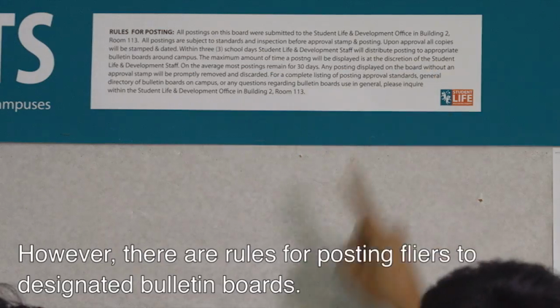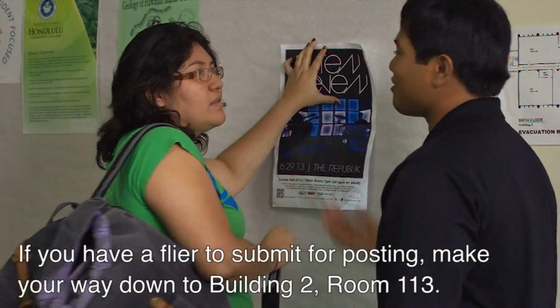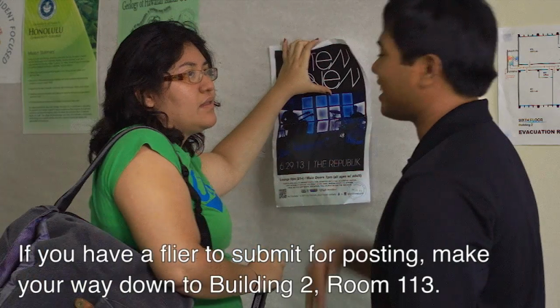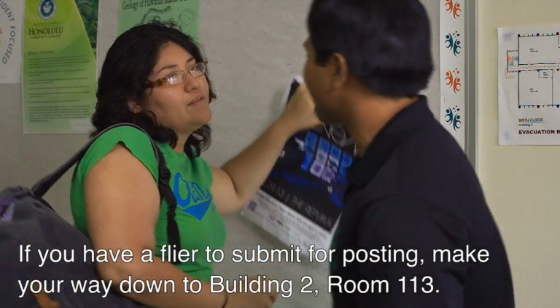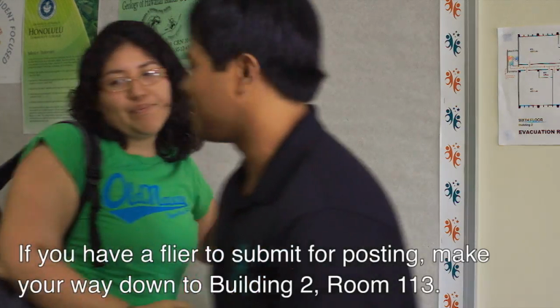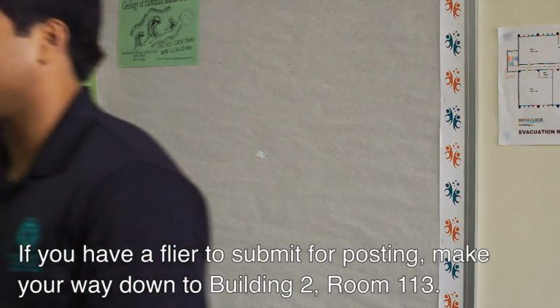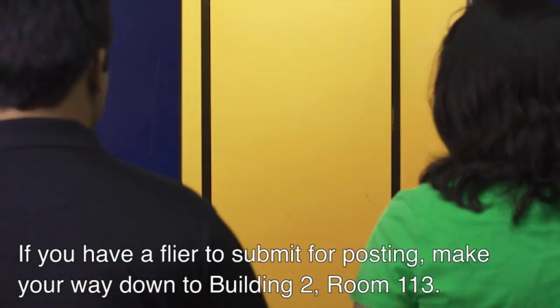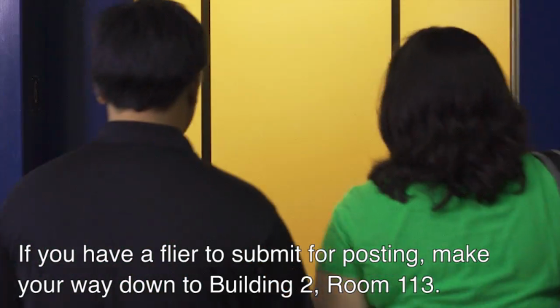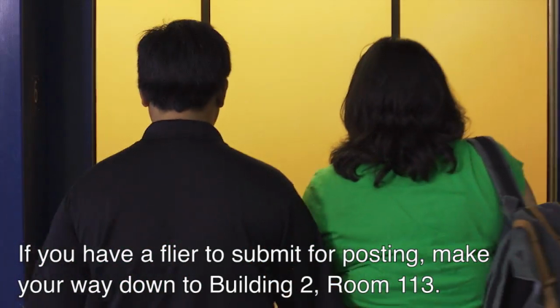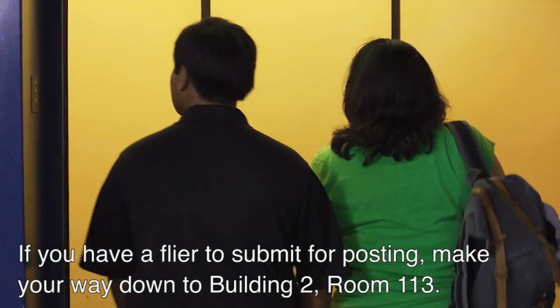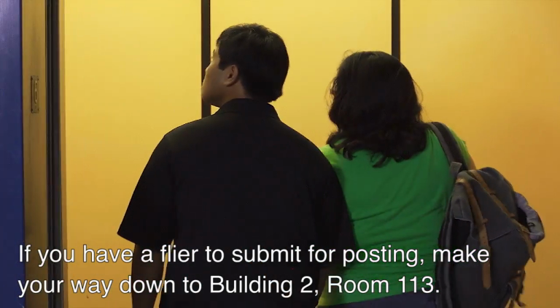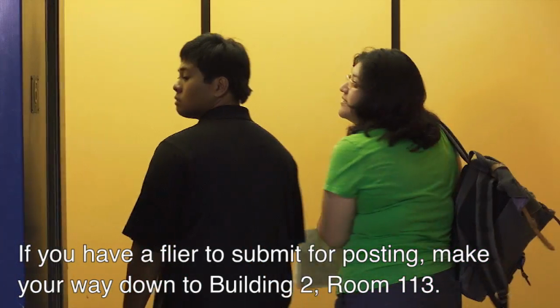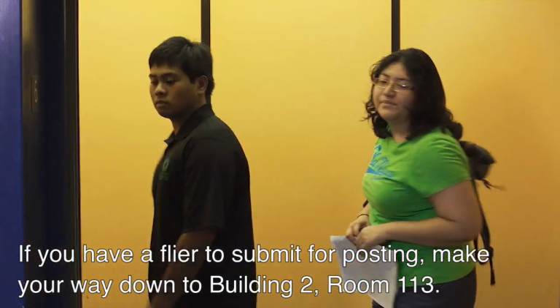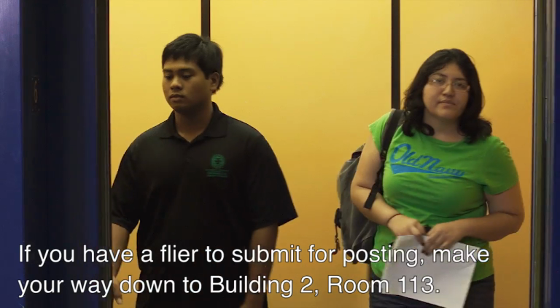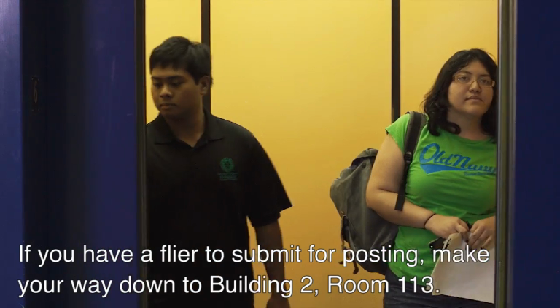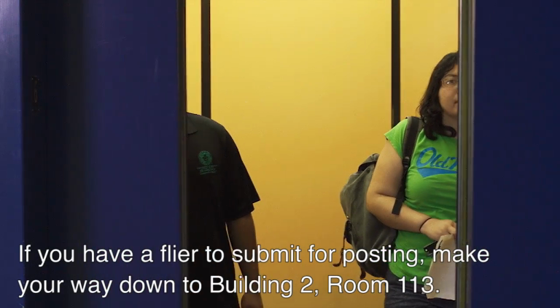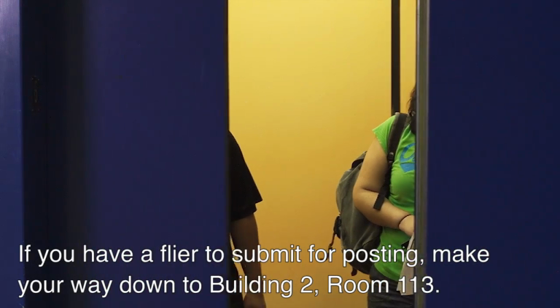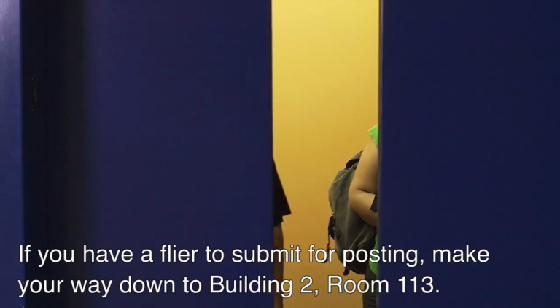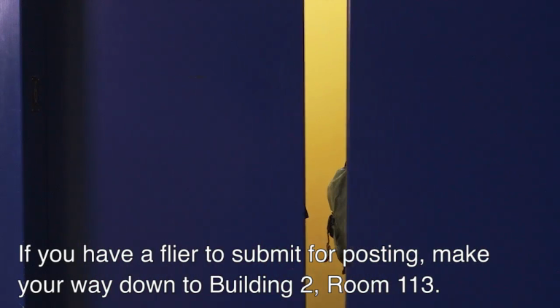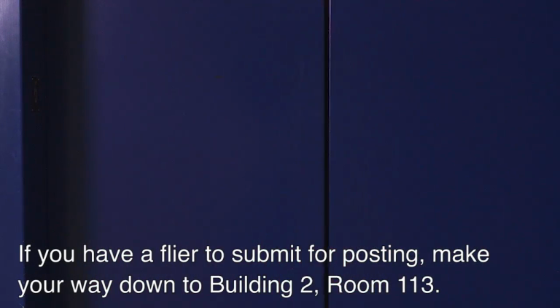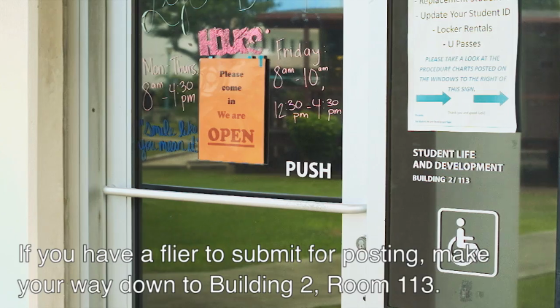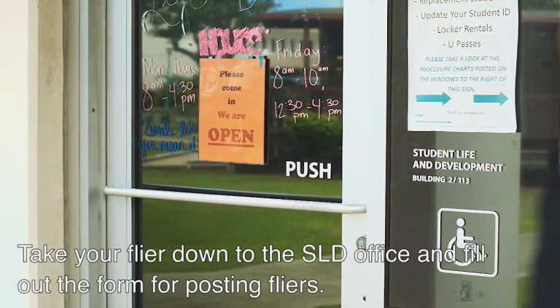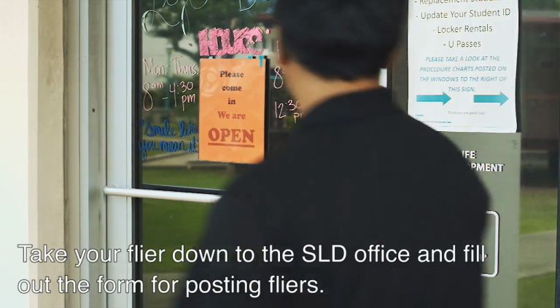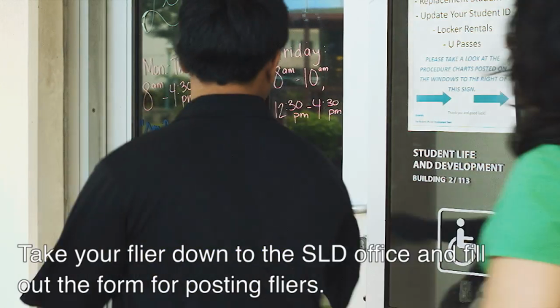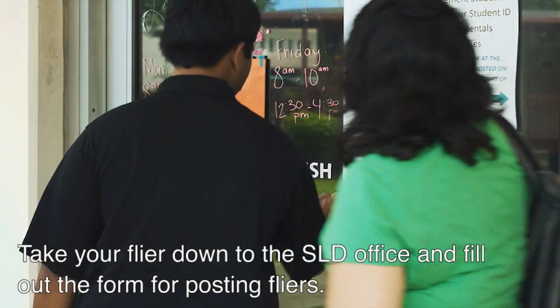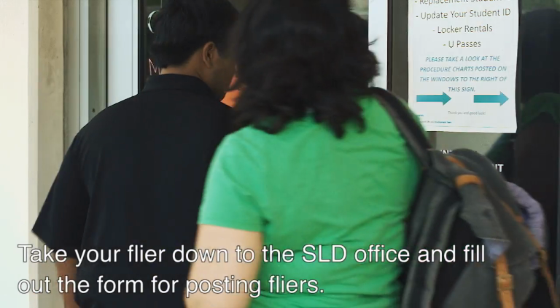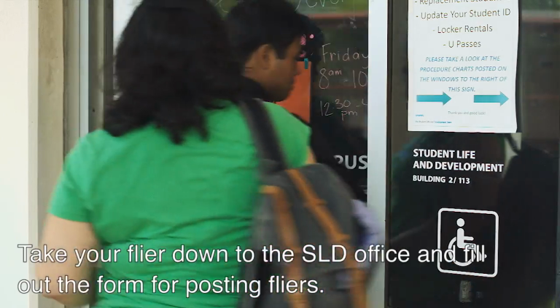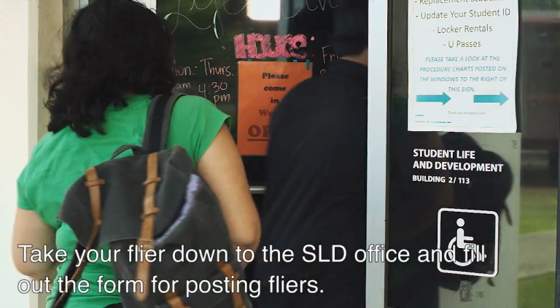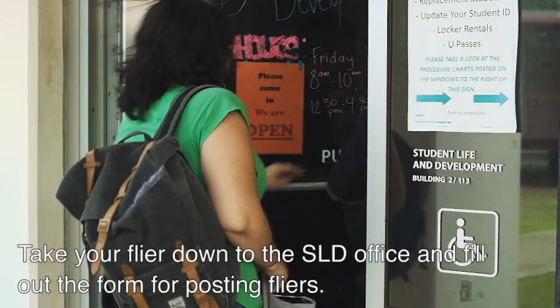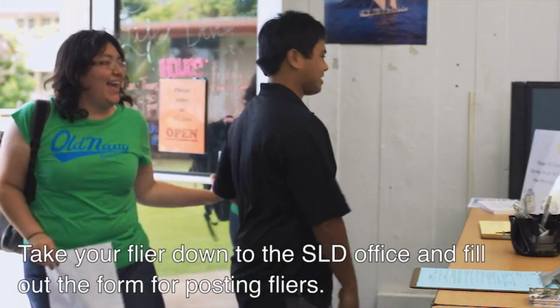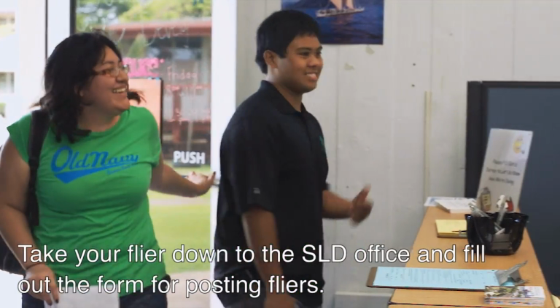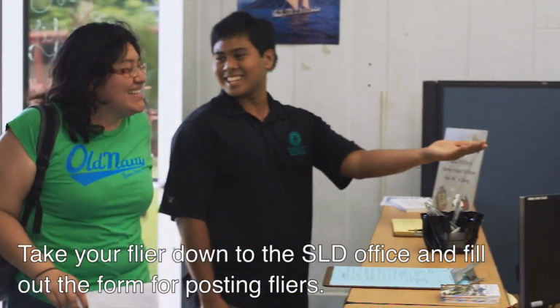If you have a flyer to submit for posting, make your way down to Building 2, Room 113. Take your flyer to the SOD office and fill out the form for posting flyers.